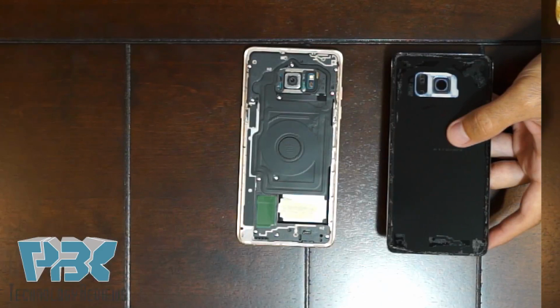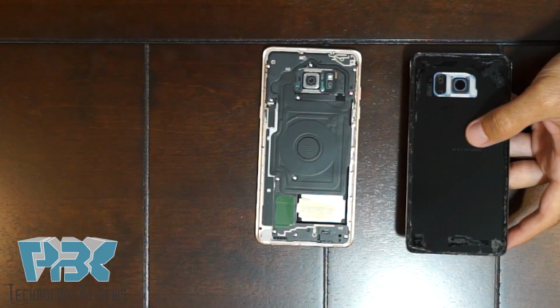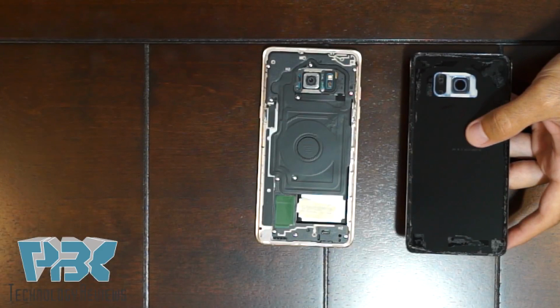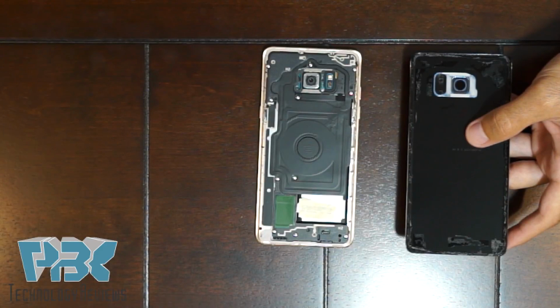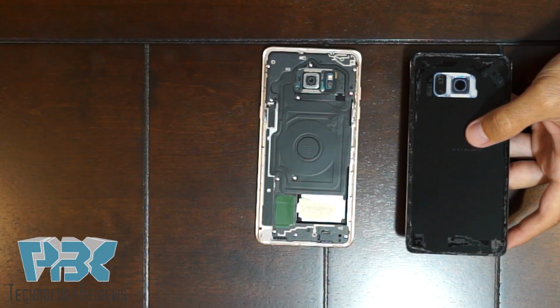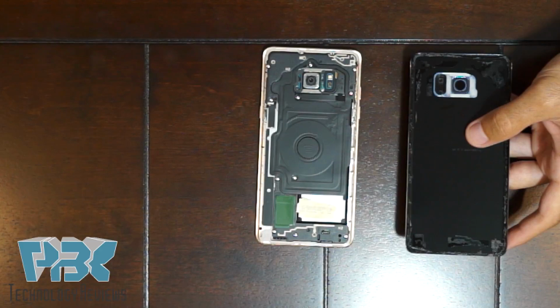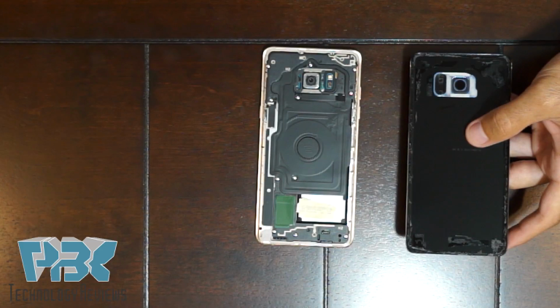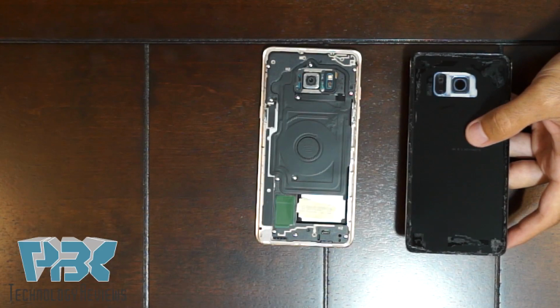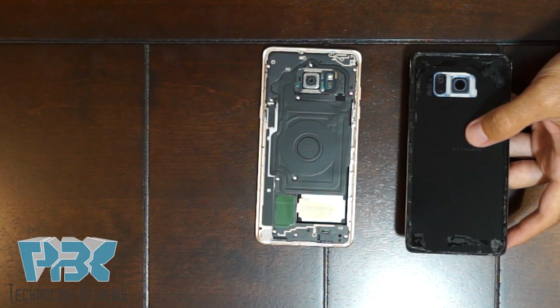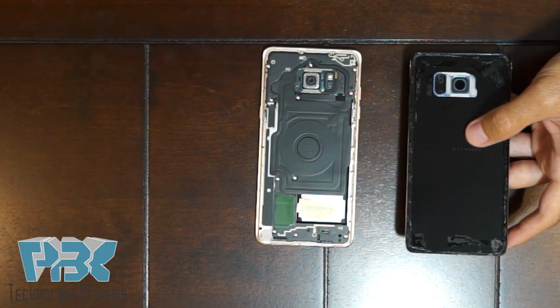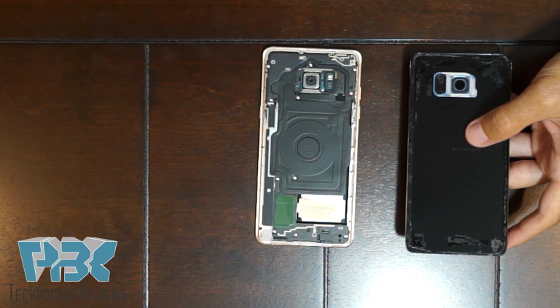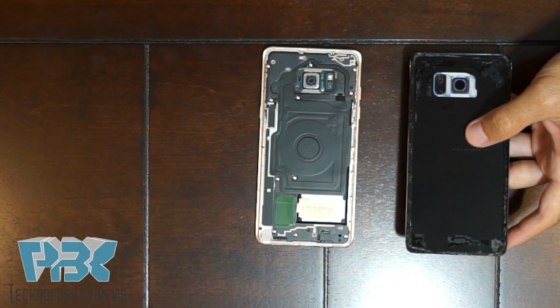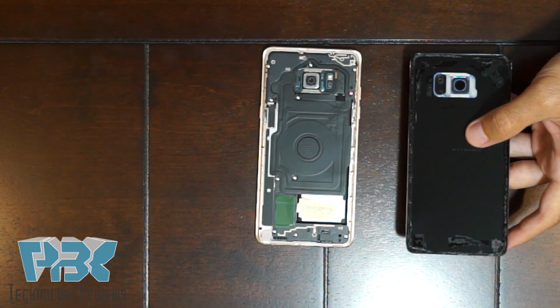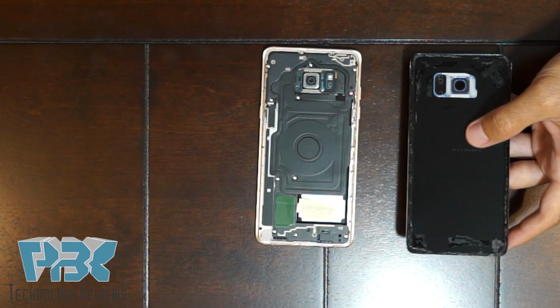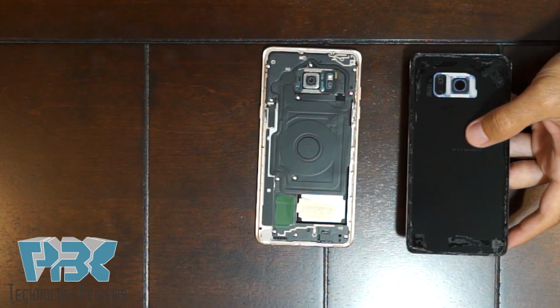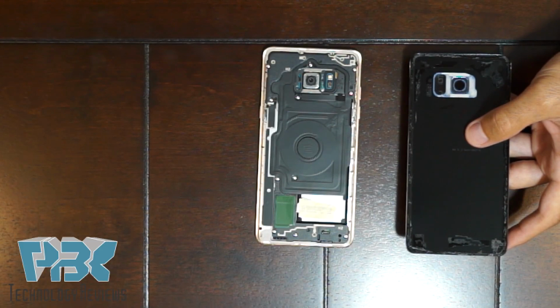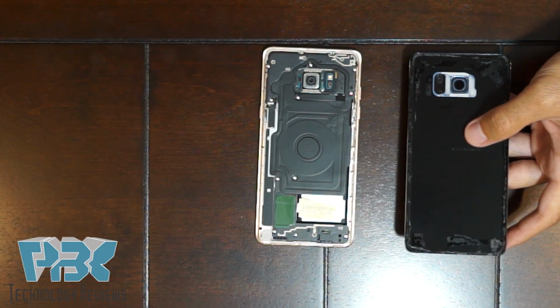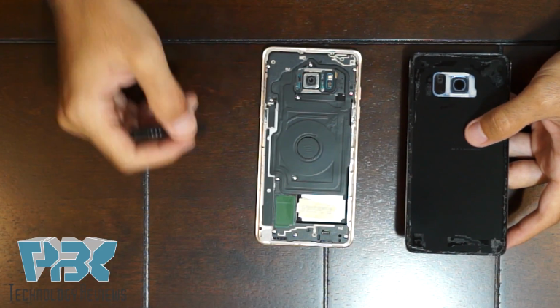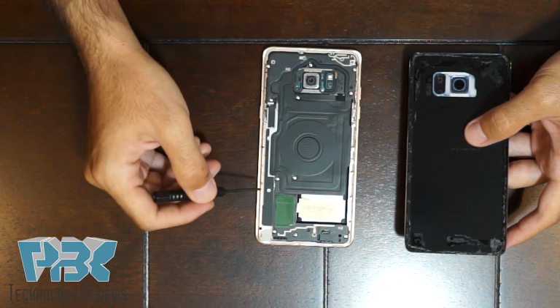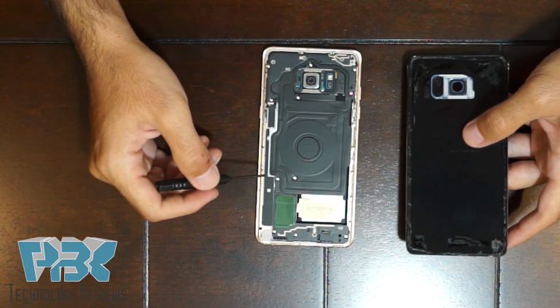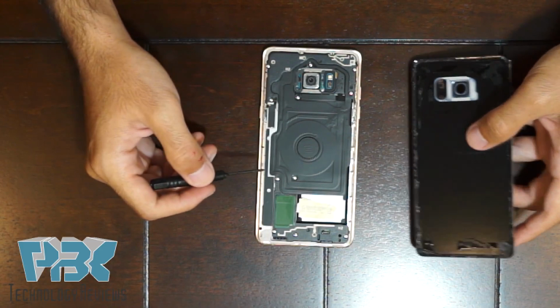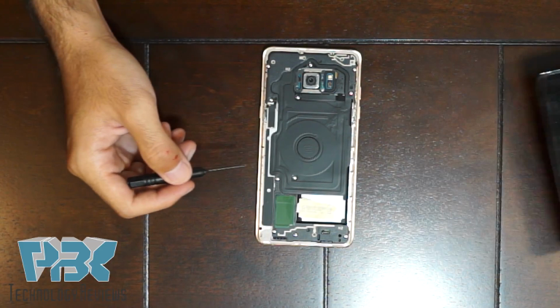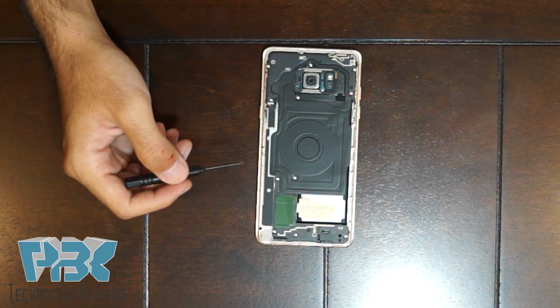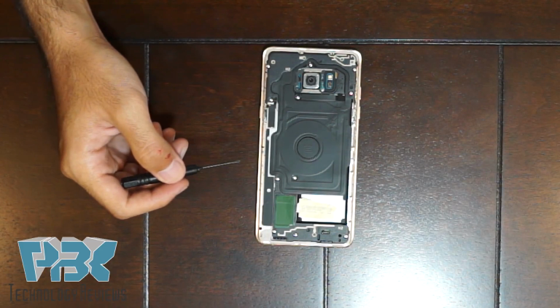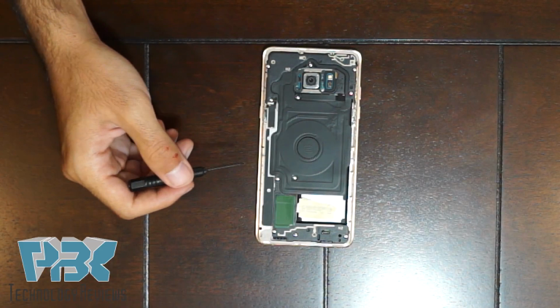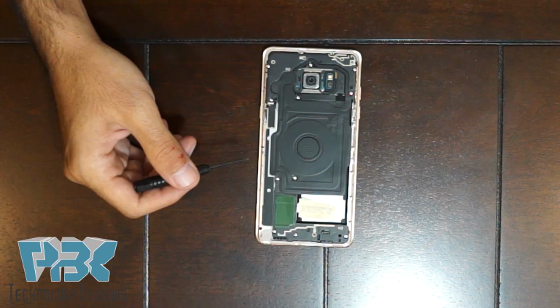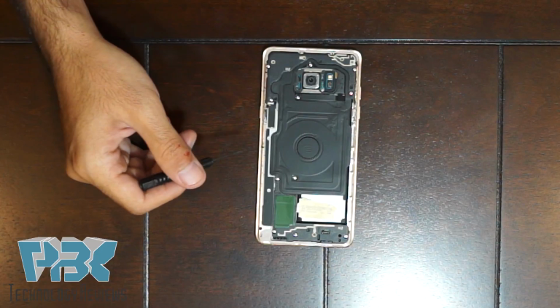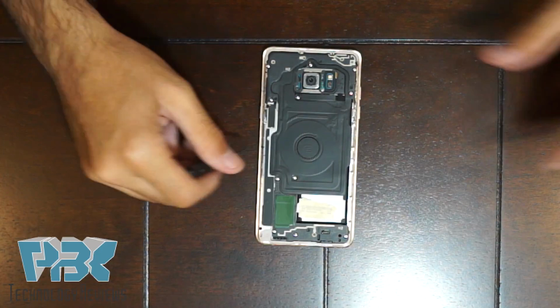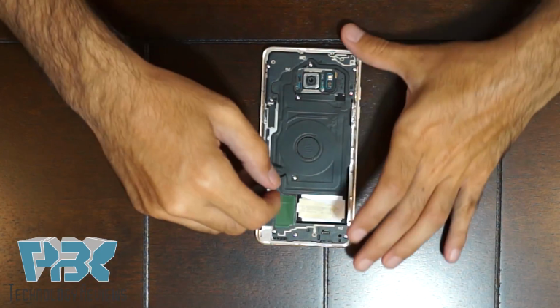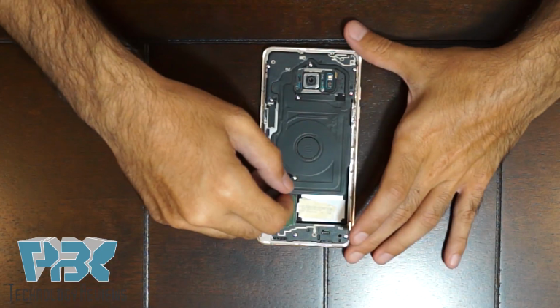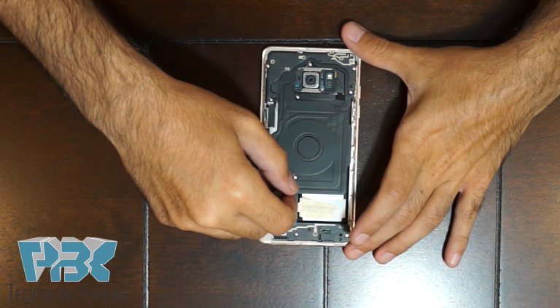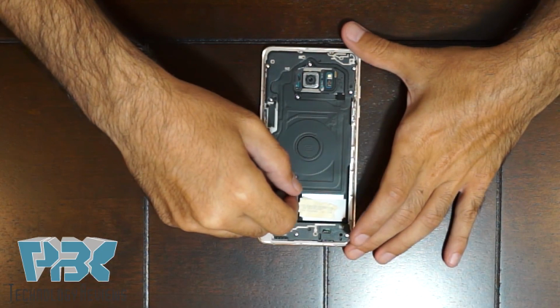Once you've got the back off, you're going to have 11 Phillips screws you need to remove on the back of the phone. Go ahead and remove those.